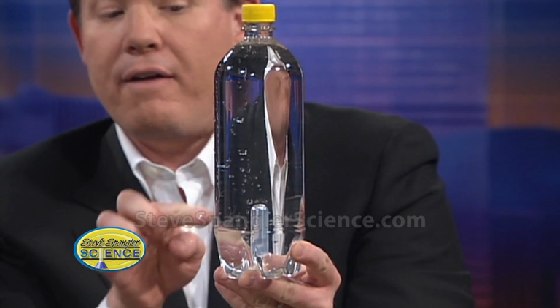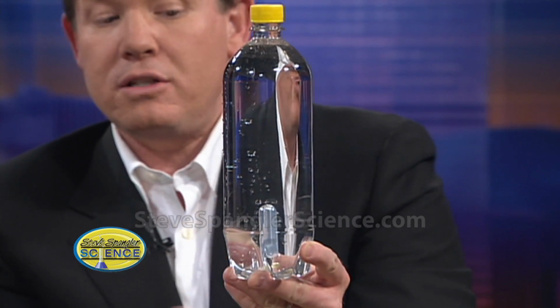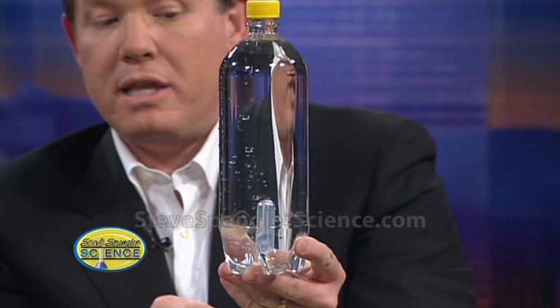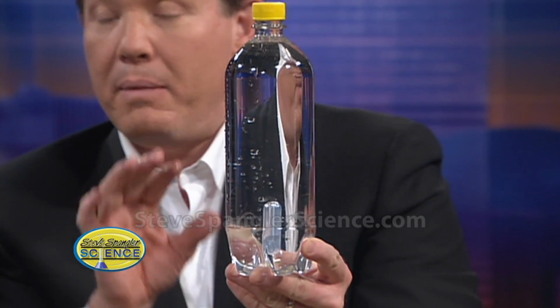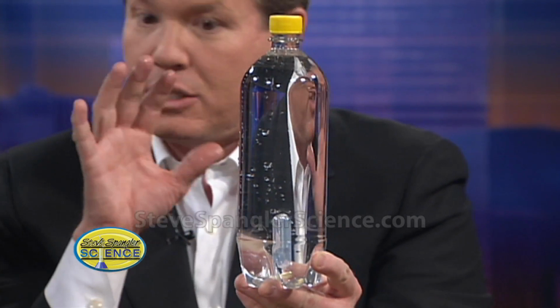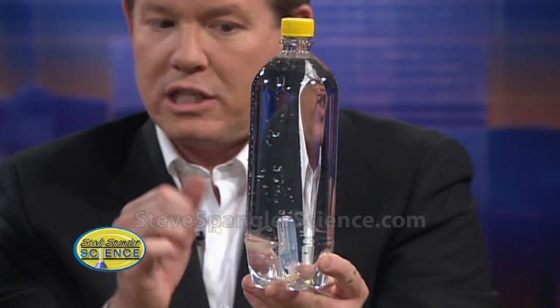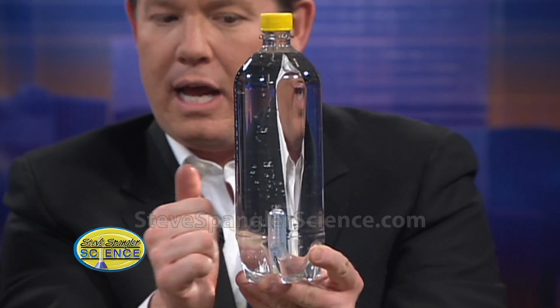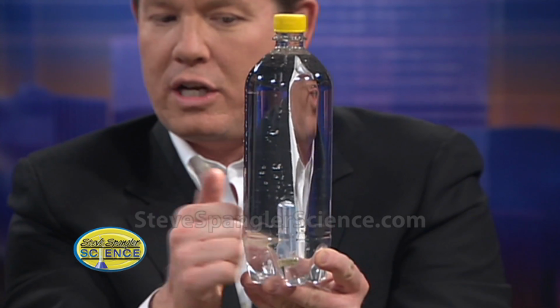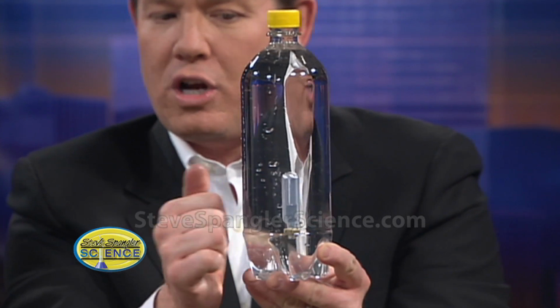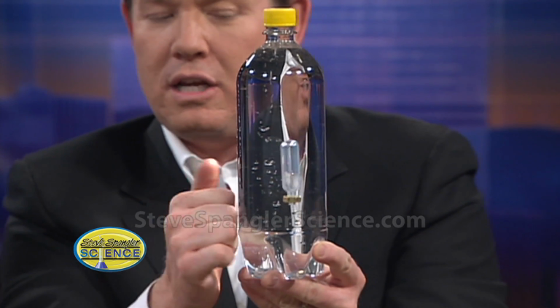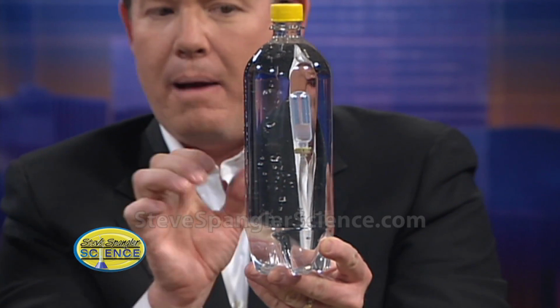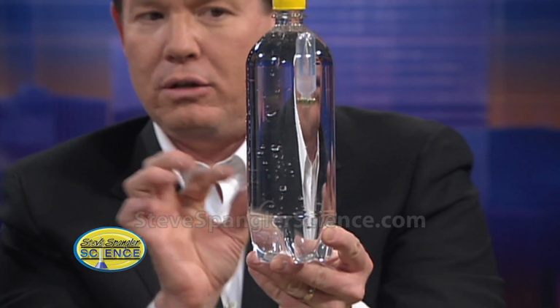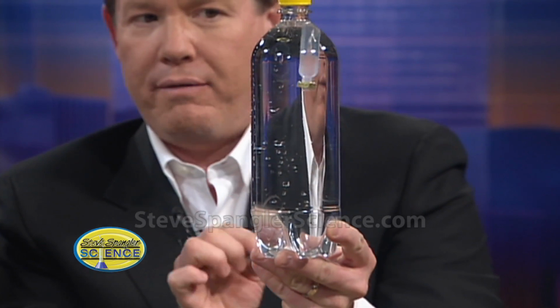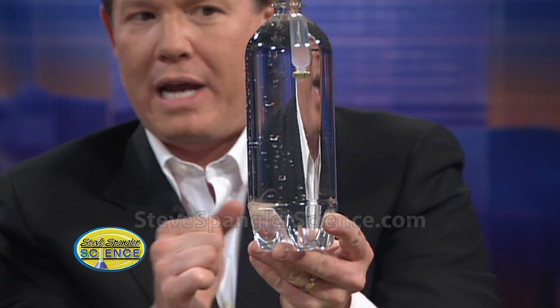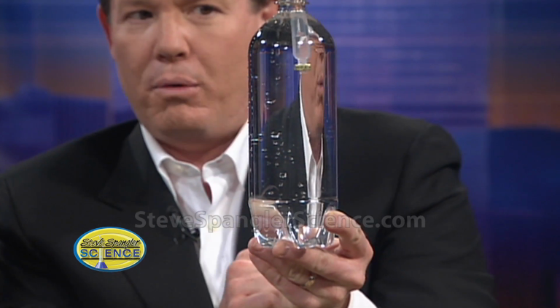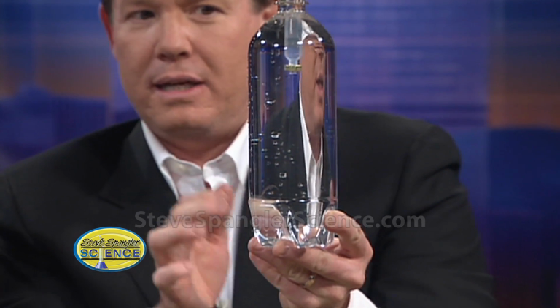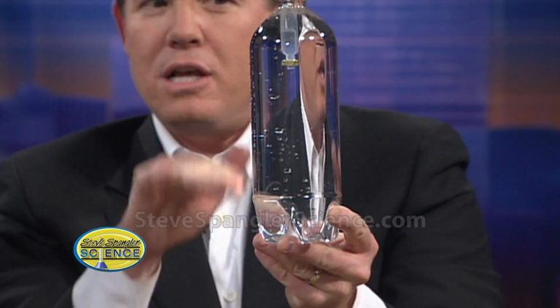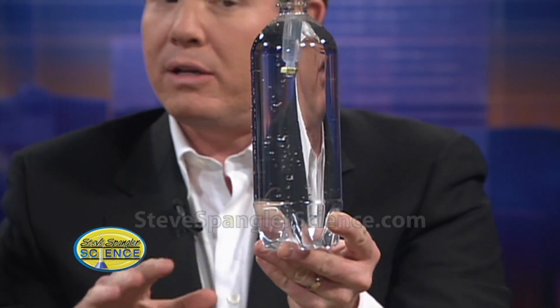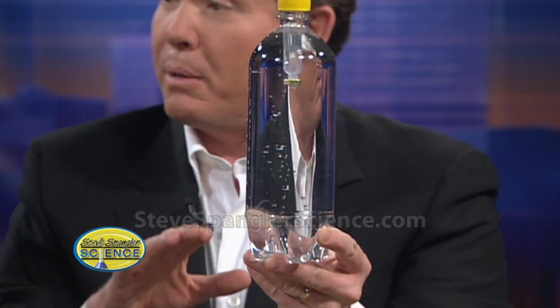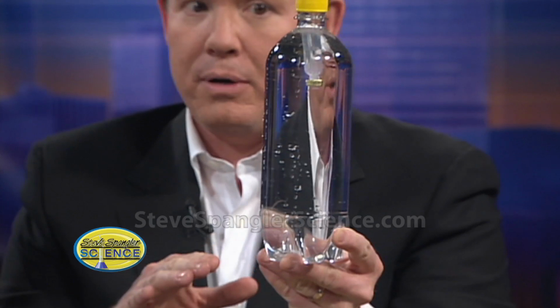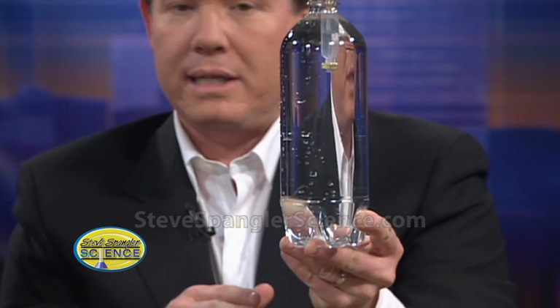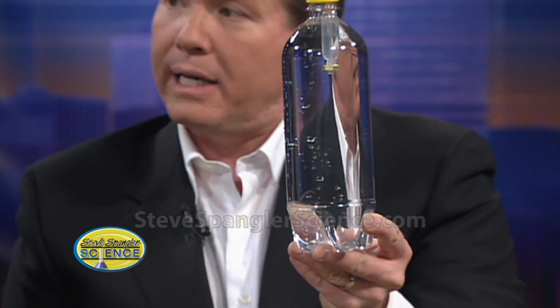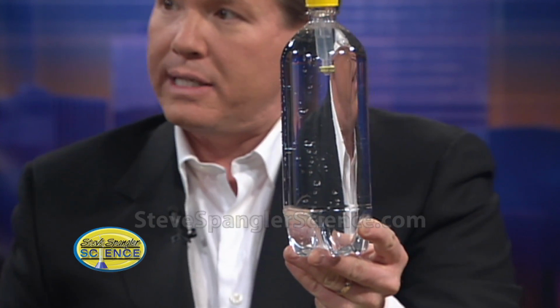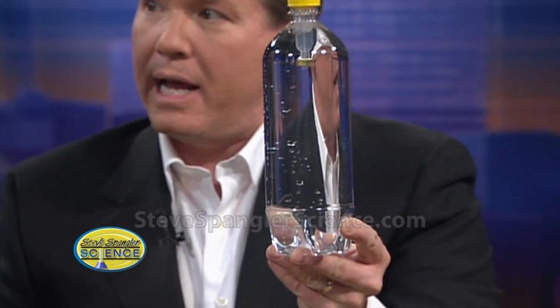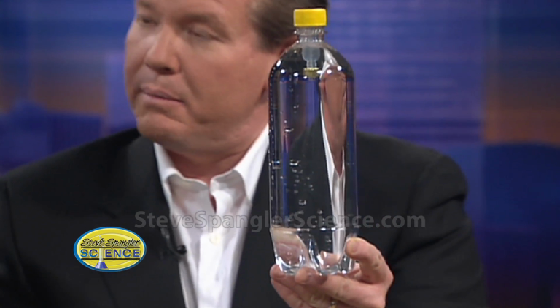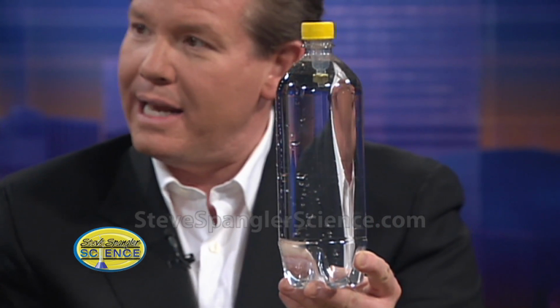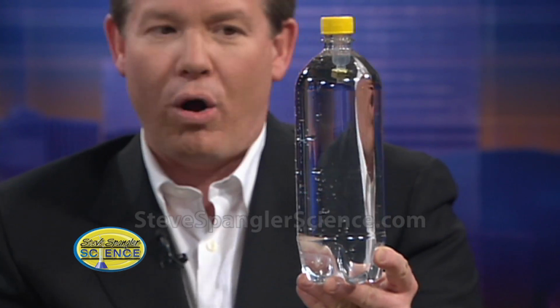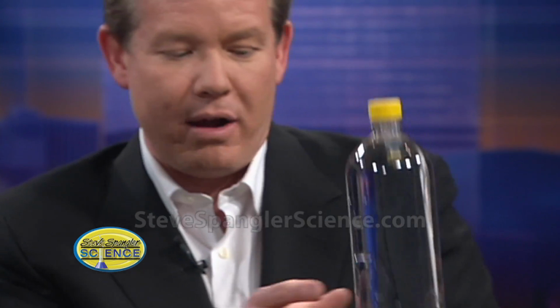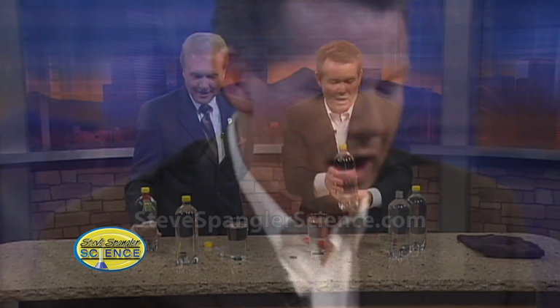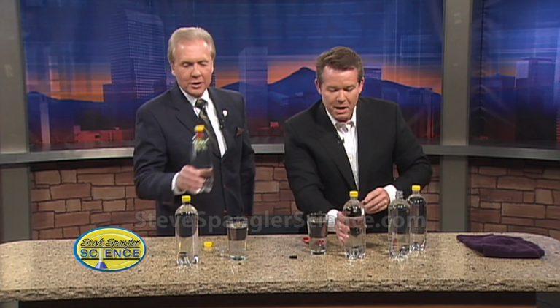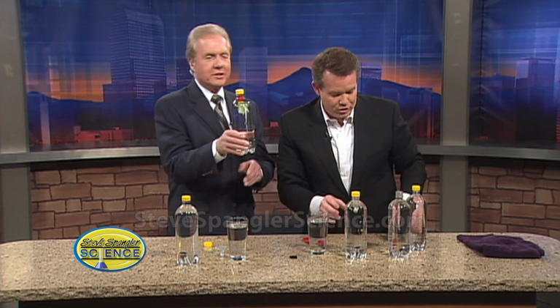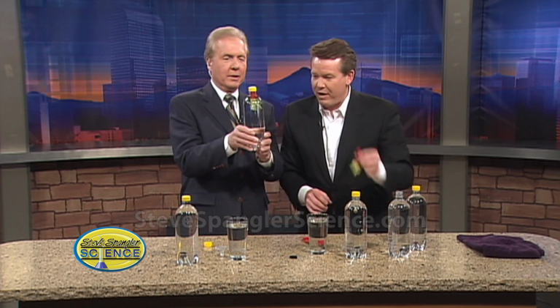Now if it sinks all the way to the bottom, it means it's been adjusted just a little too heavy. Tapping it can help. It's almost like a barometer — we could set it on someone's desk and eliminate the need for all those thousands of dollars worth of equipment.